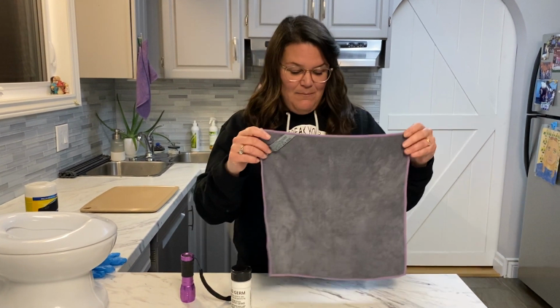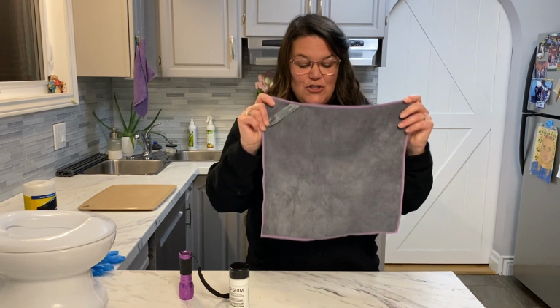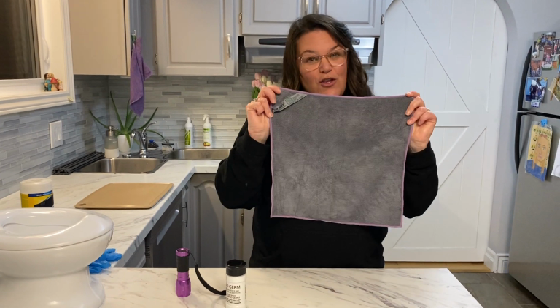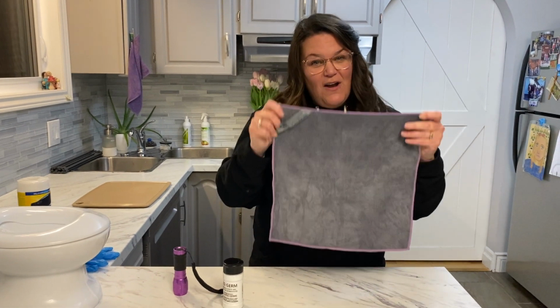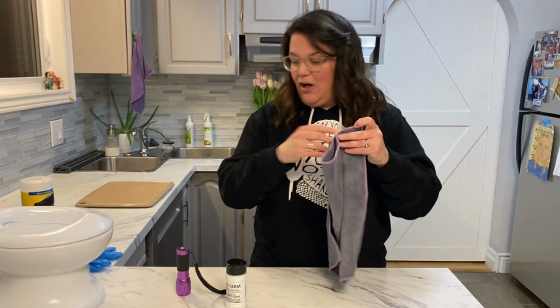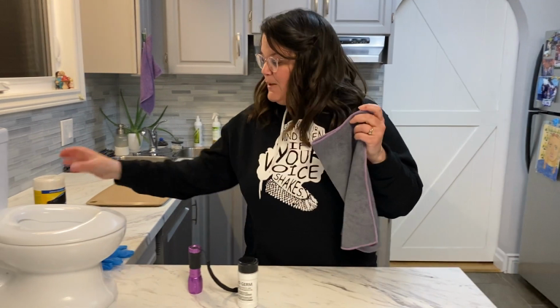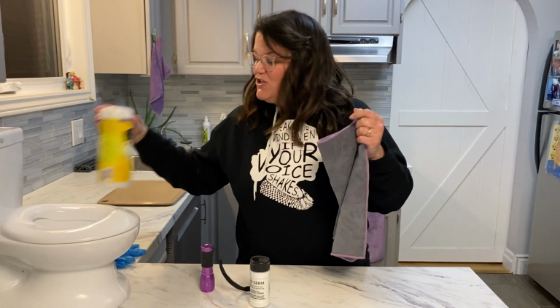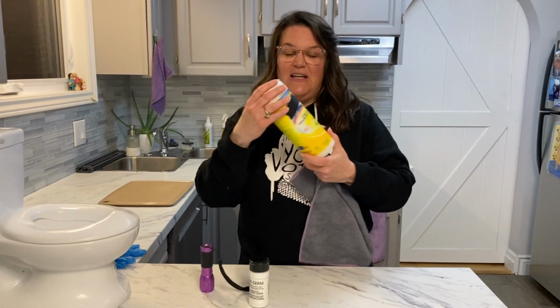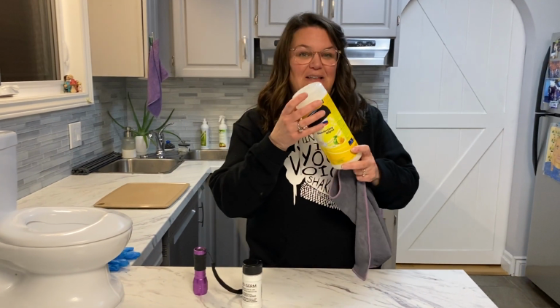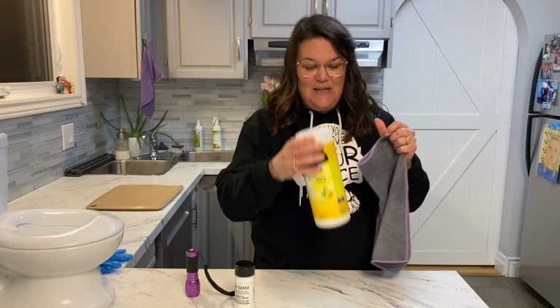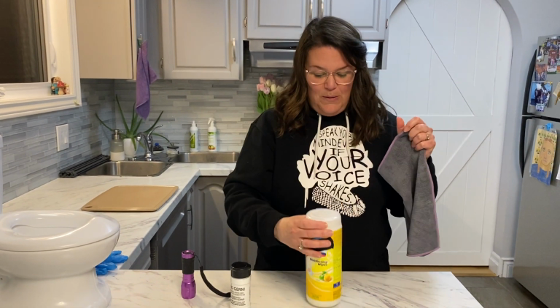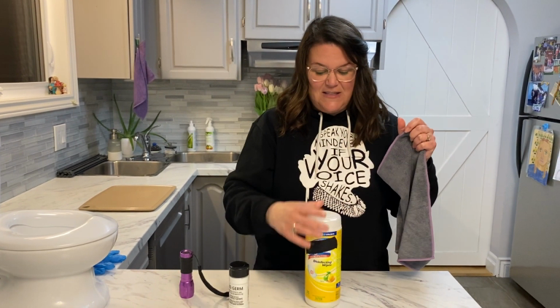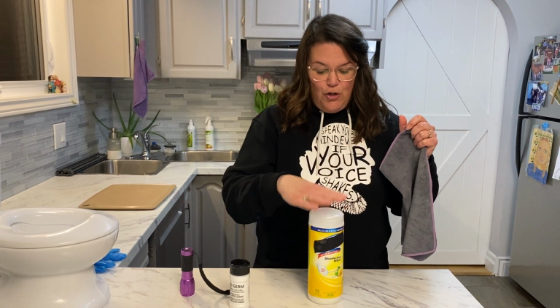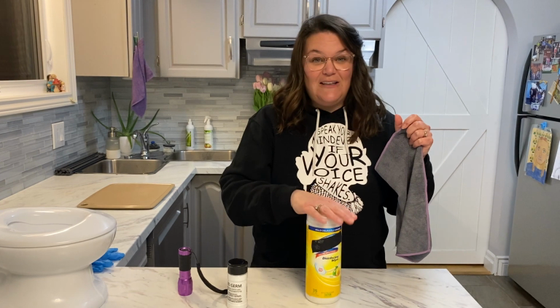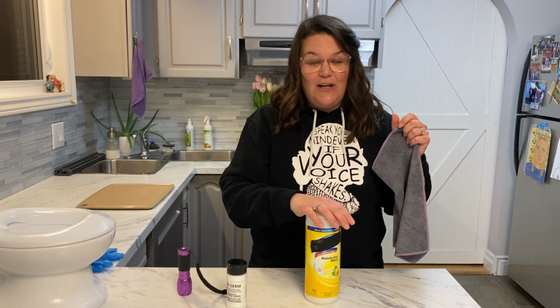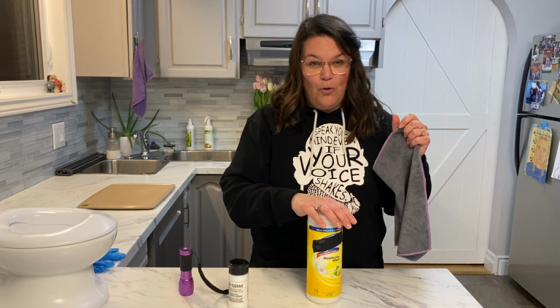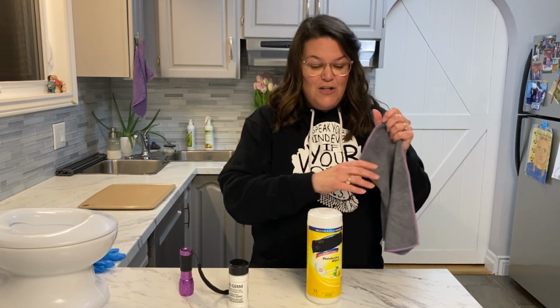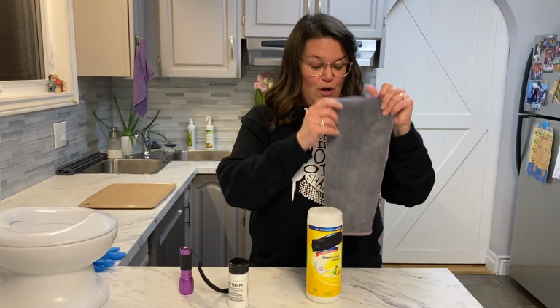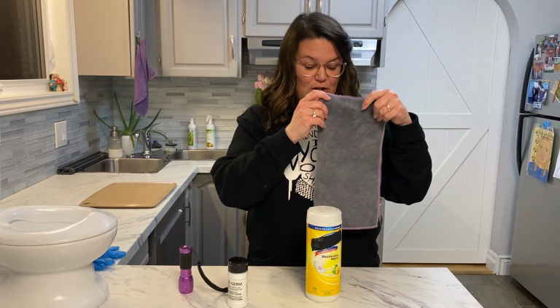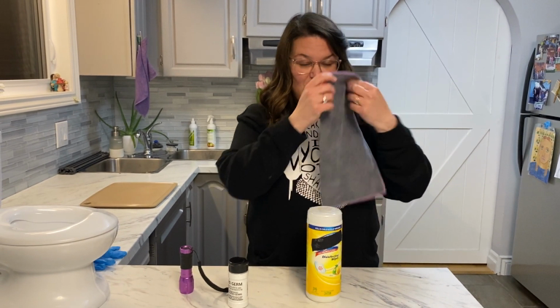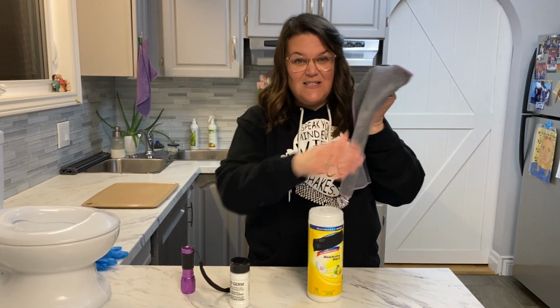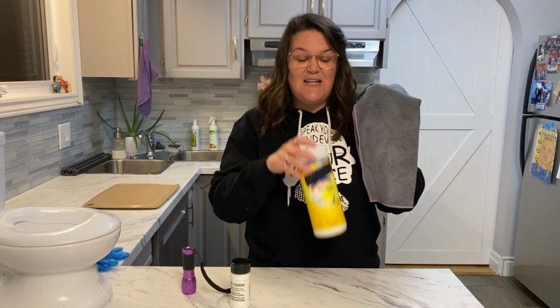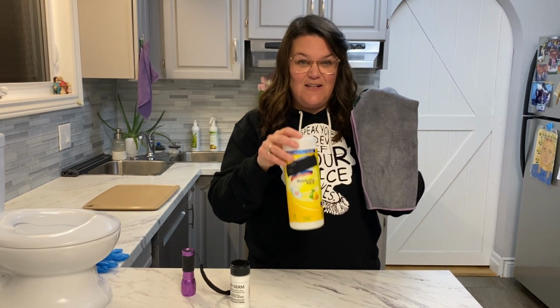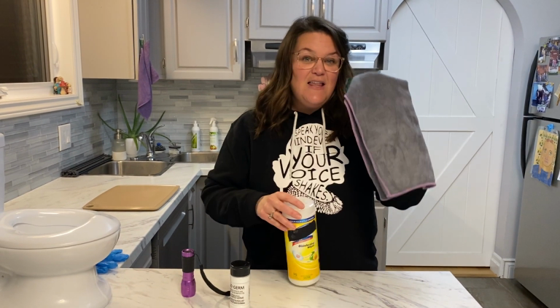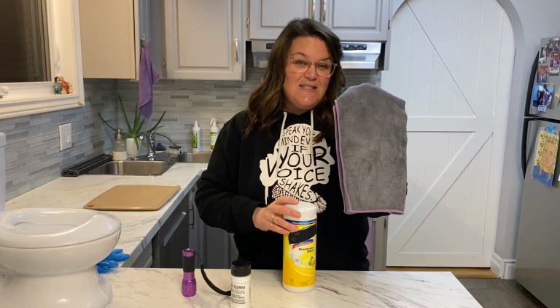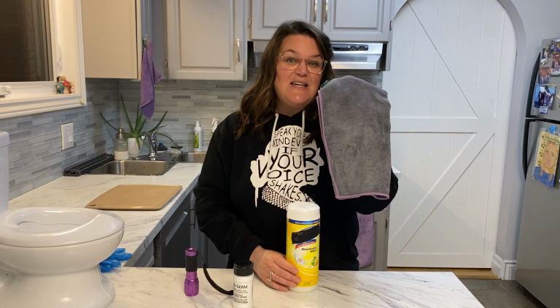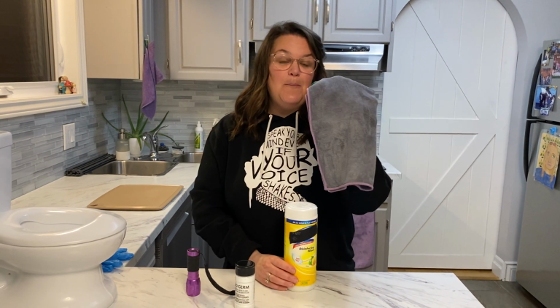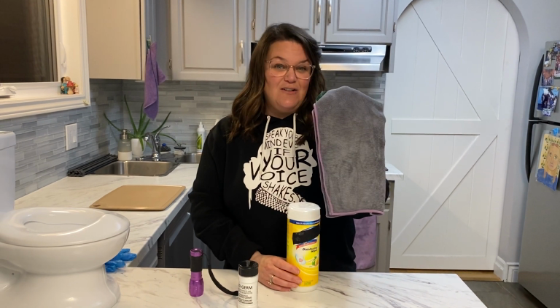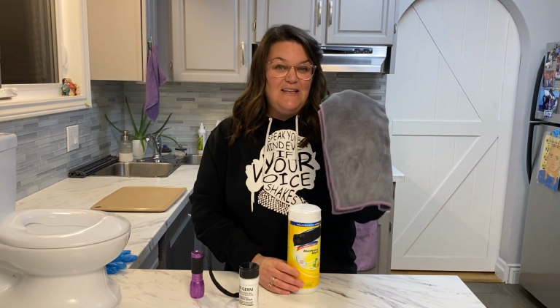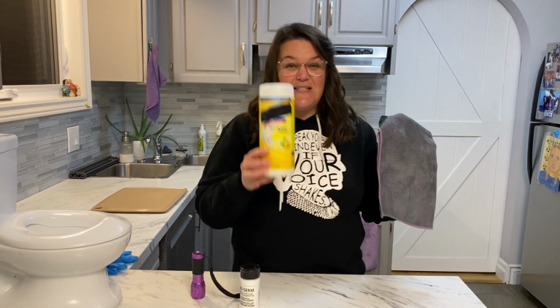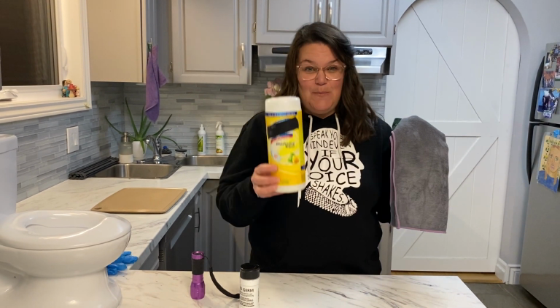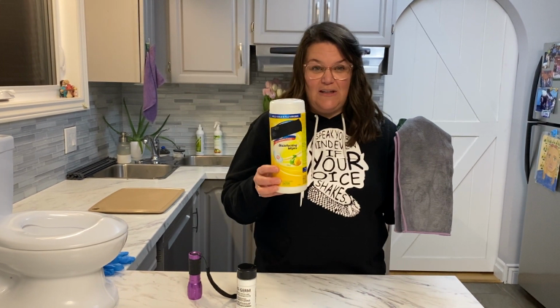Your EnviroCloth can potentially completely replace your cleaner in your home. So you're going to use this instead of this. This is a mechanical clean; this is a chemical clean.